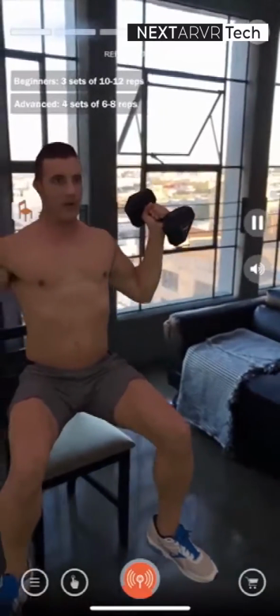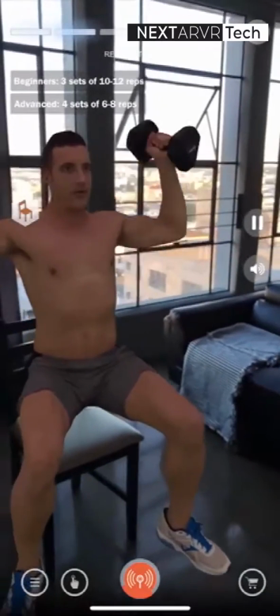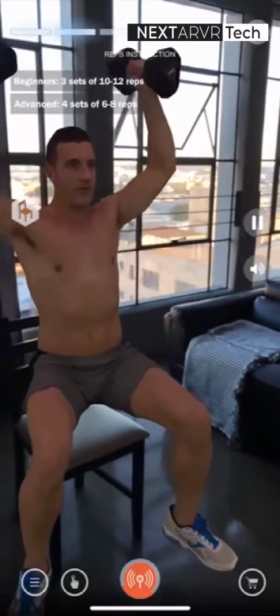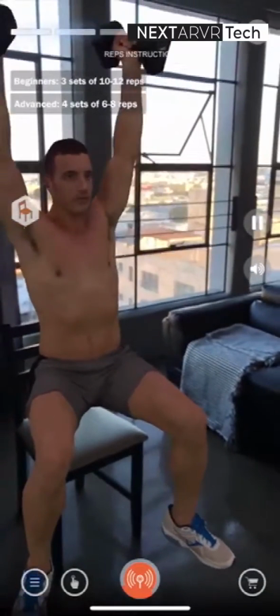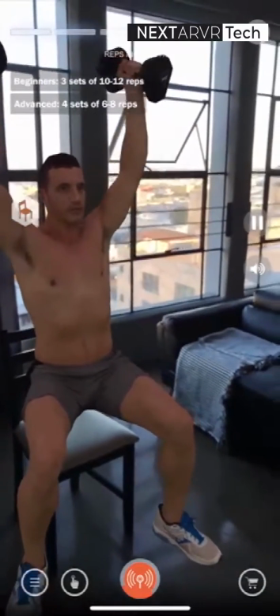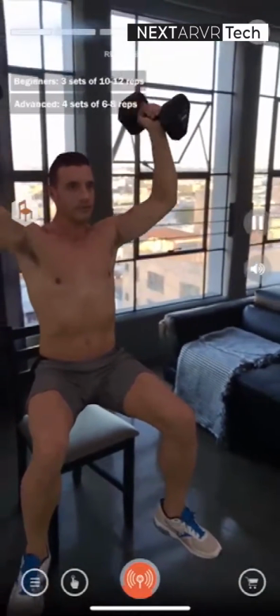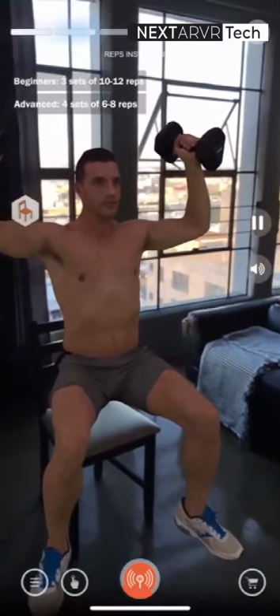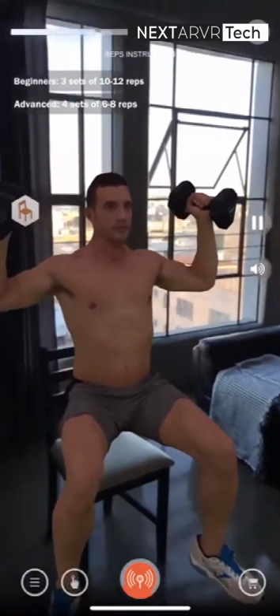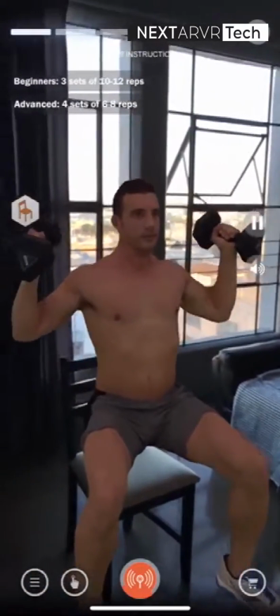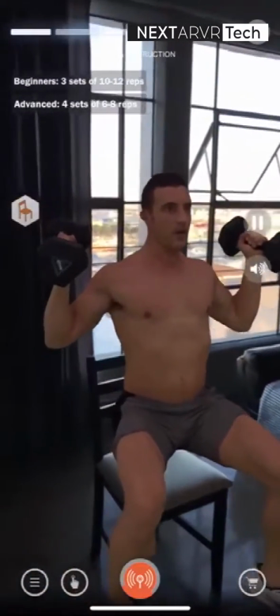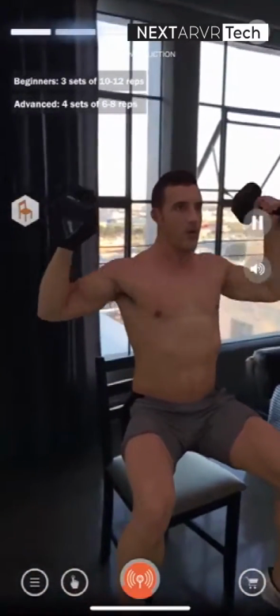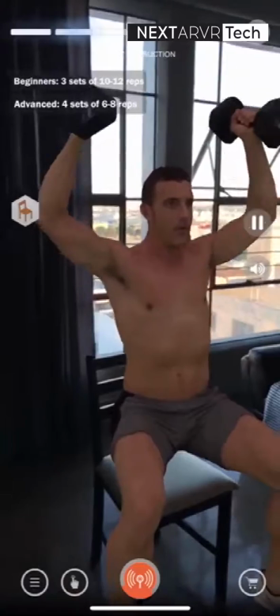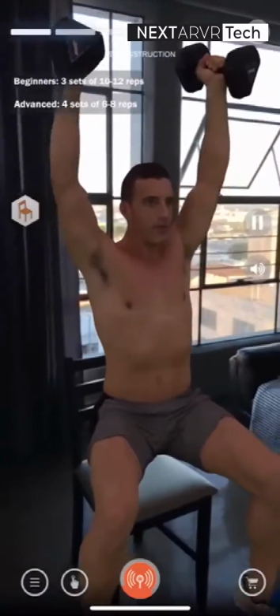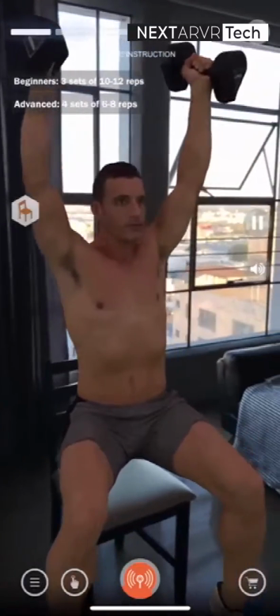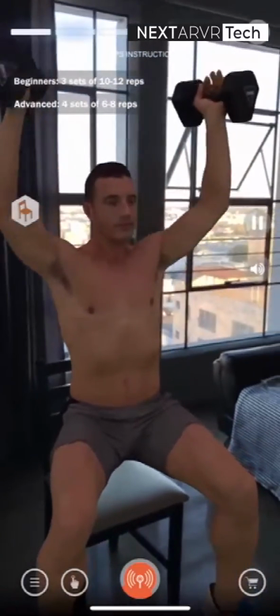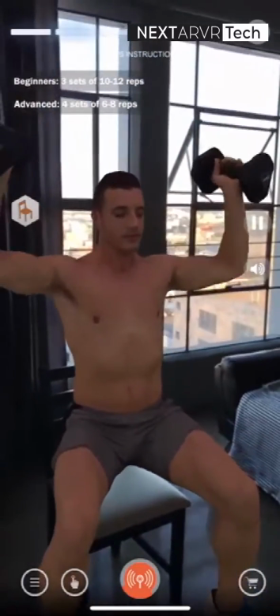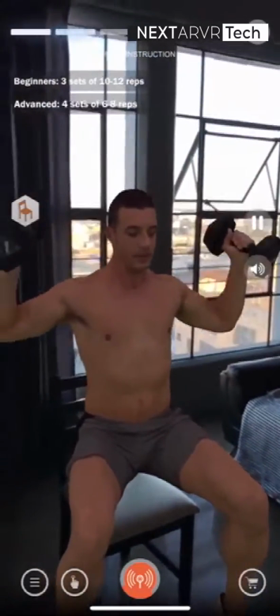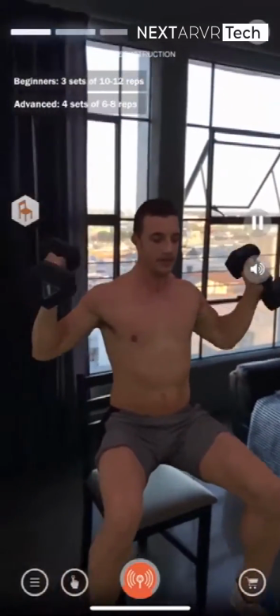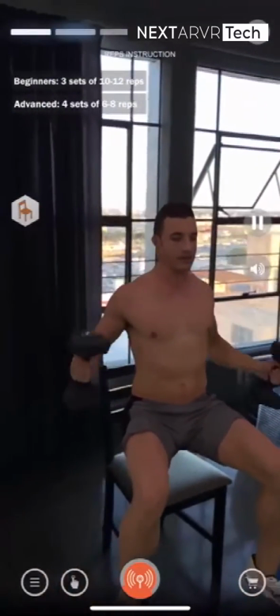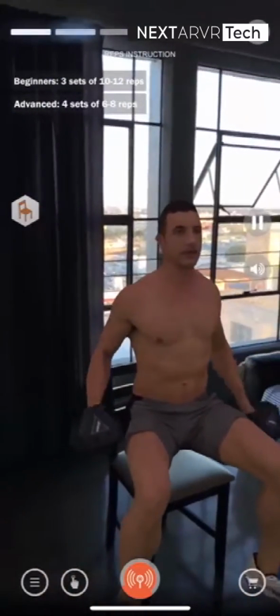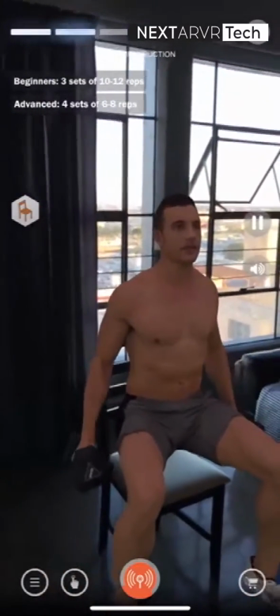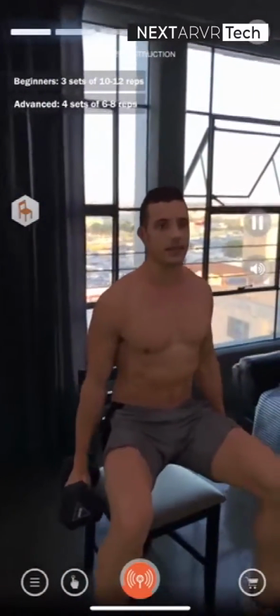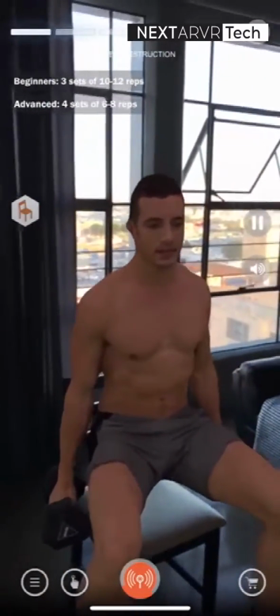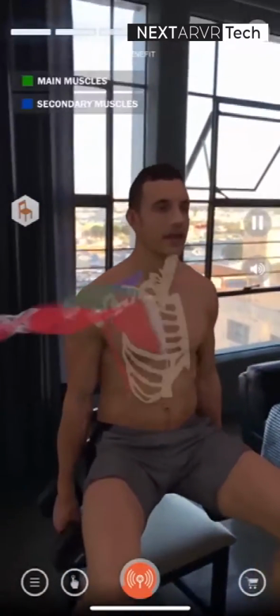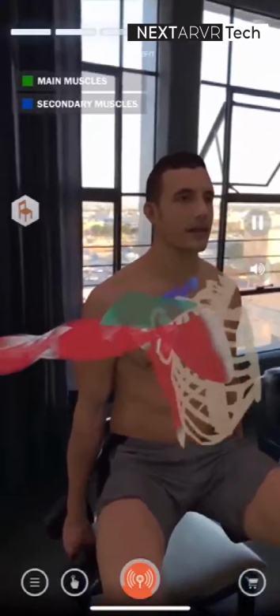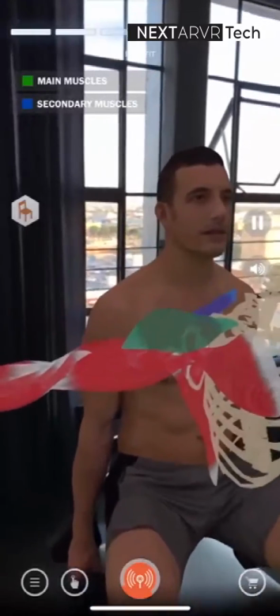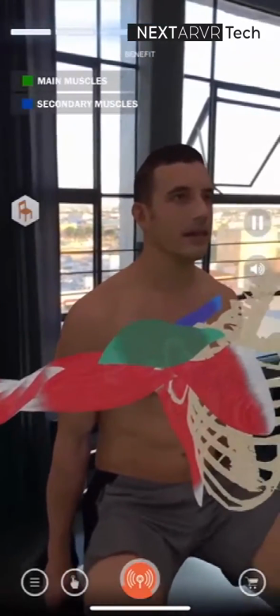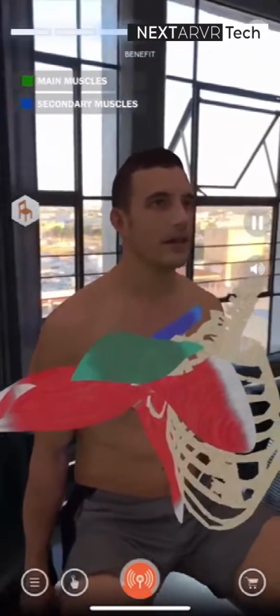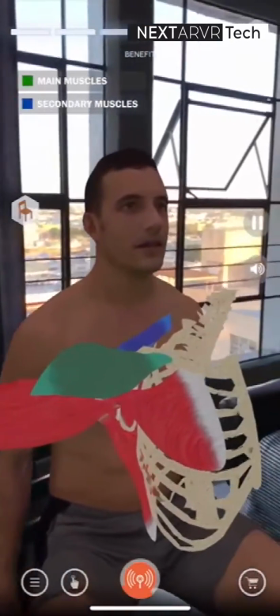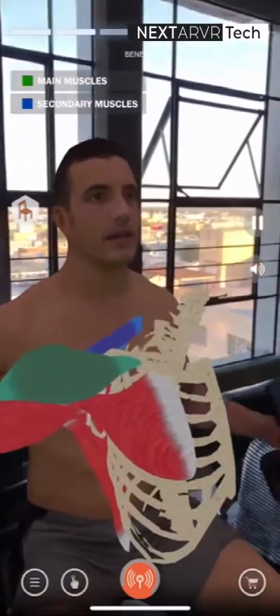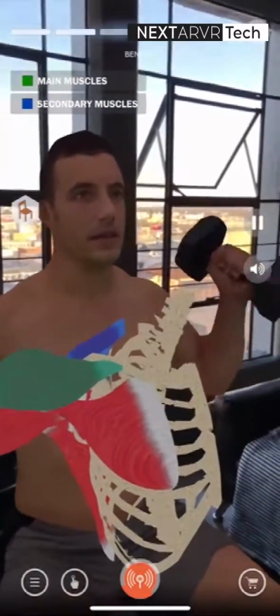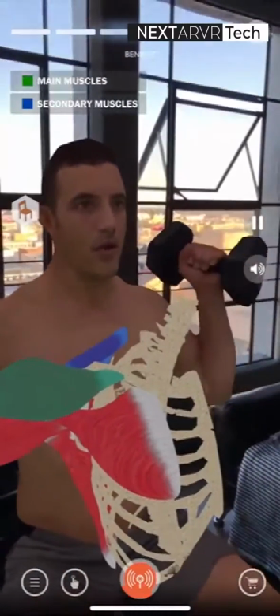For more advanced levels, perform 4 sets of 6 to 8 reps using heavier weights. Finish the last 2 sets to failure.